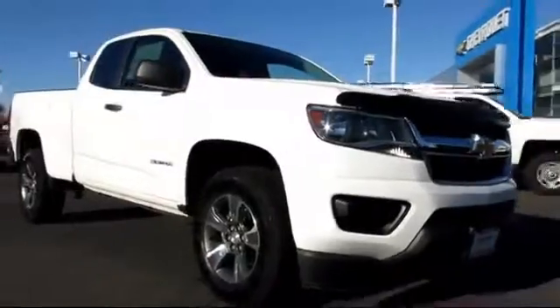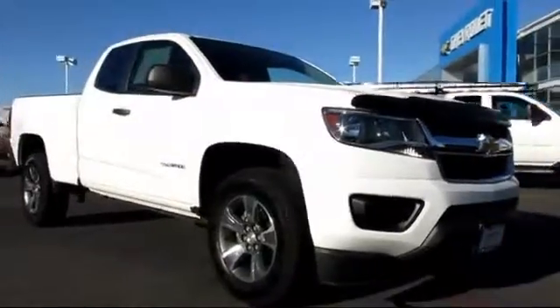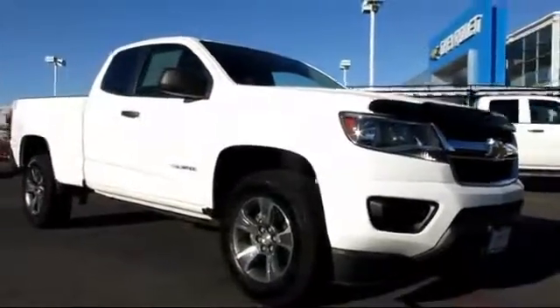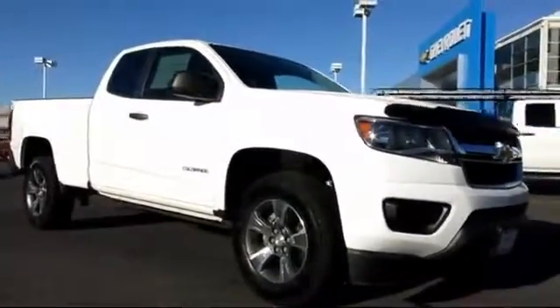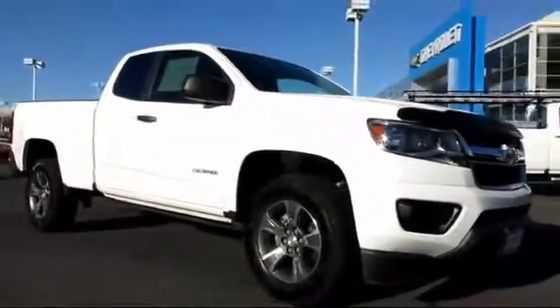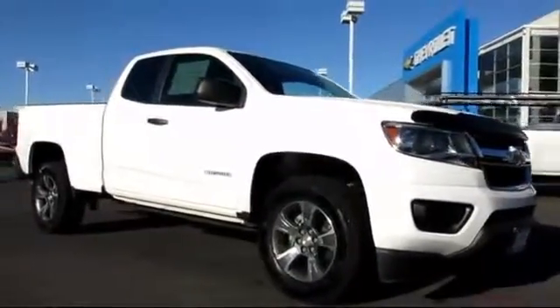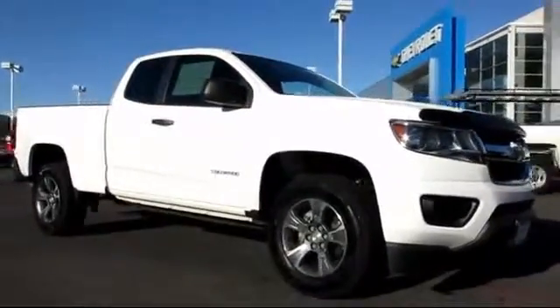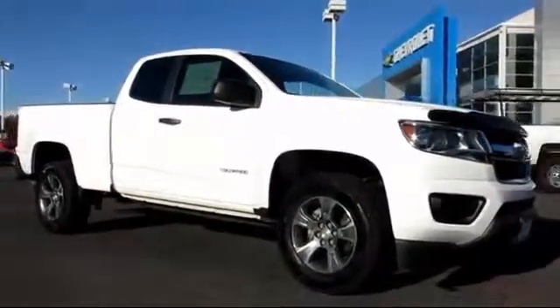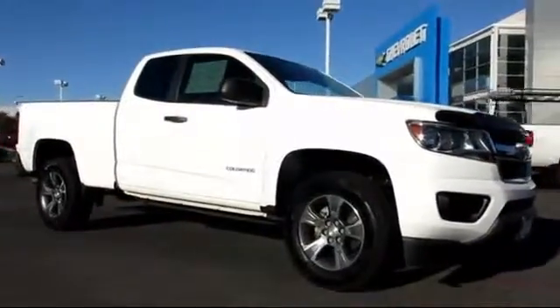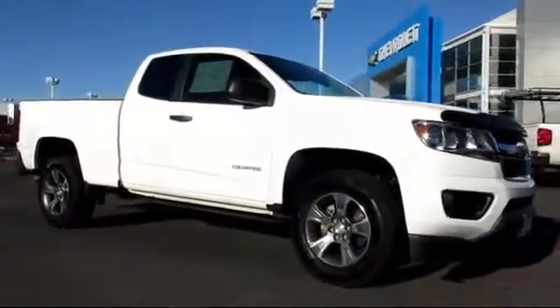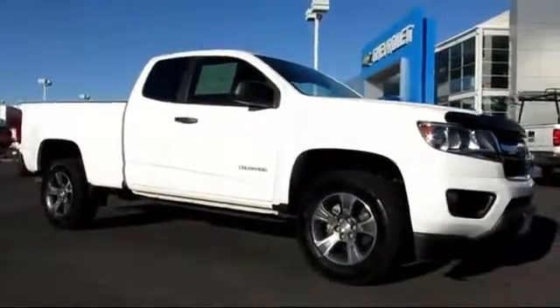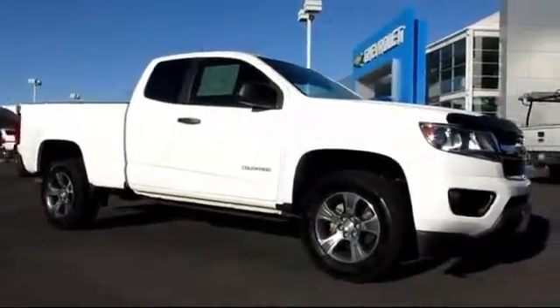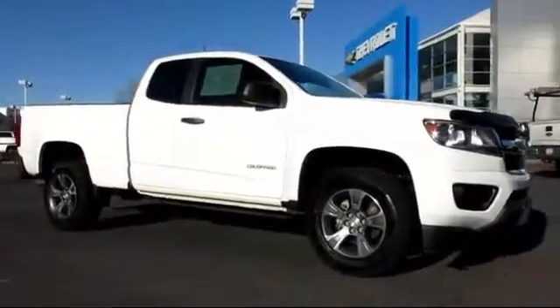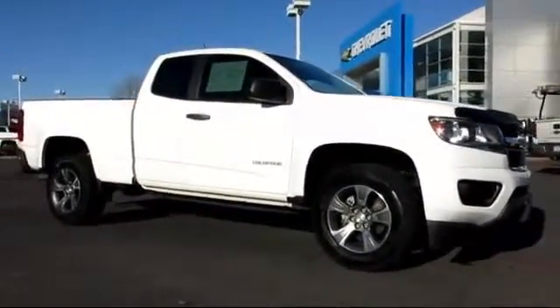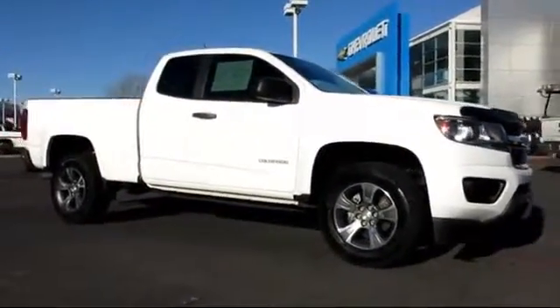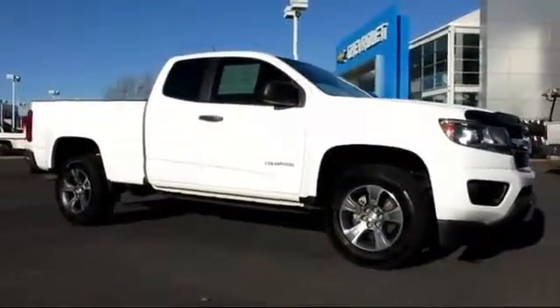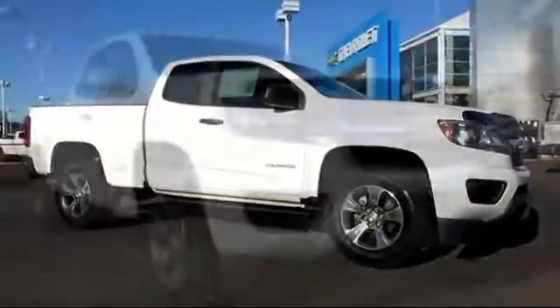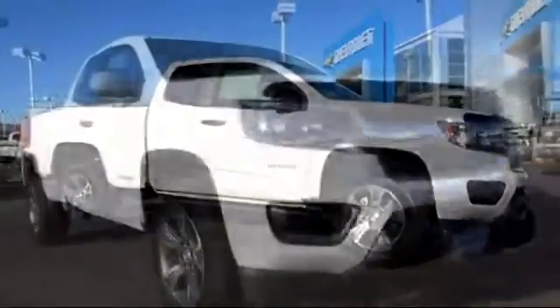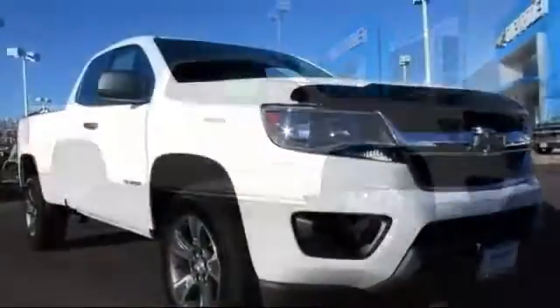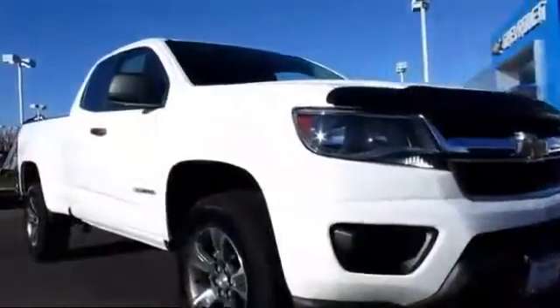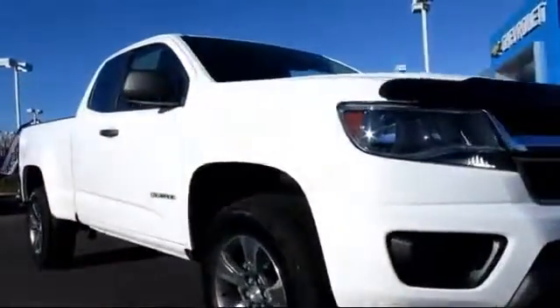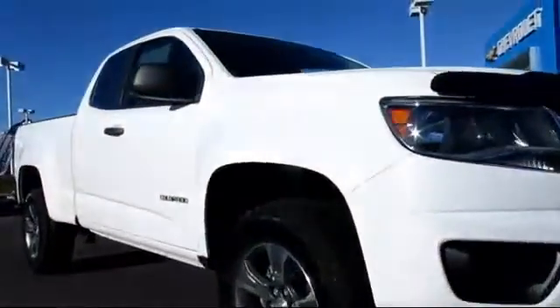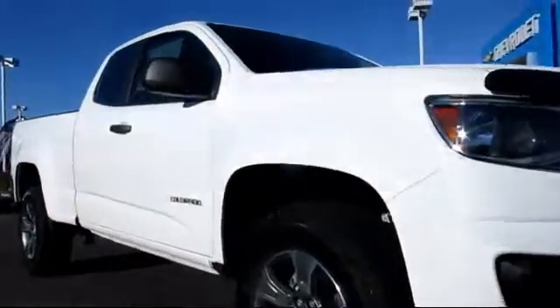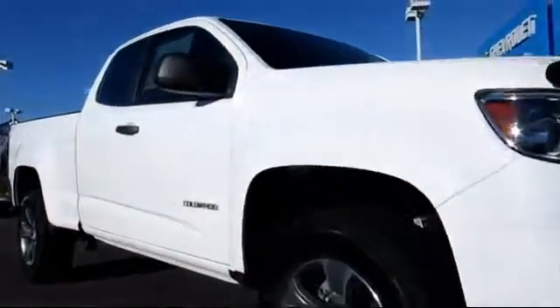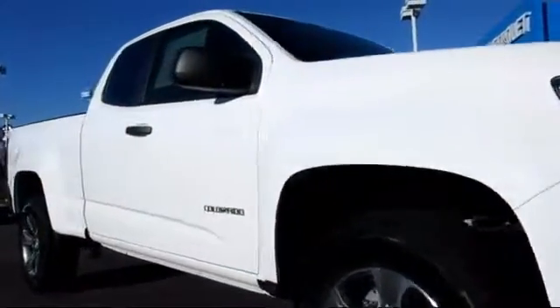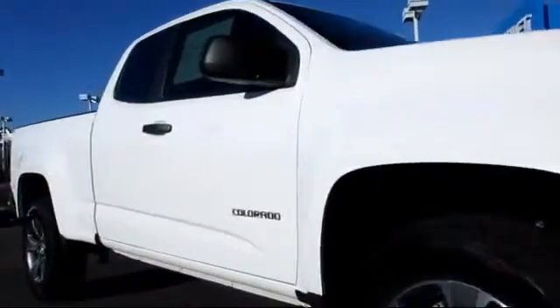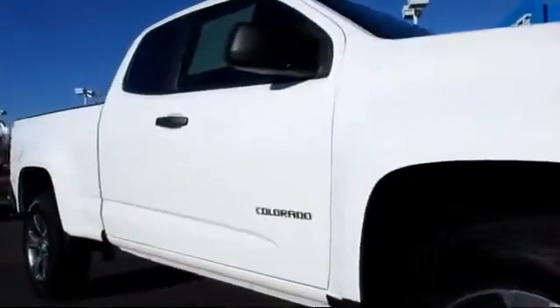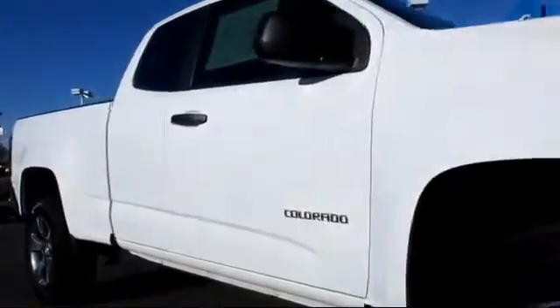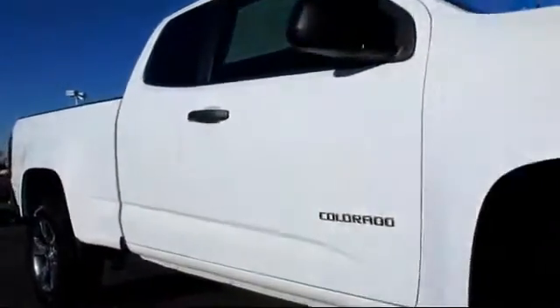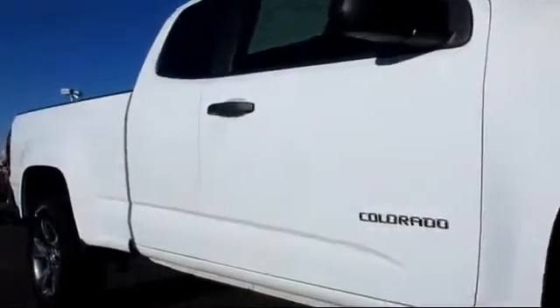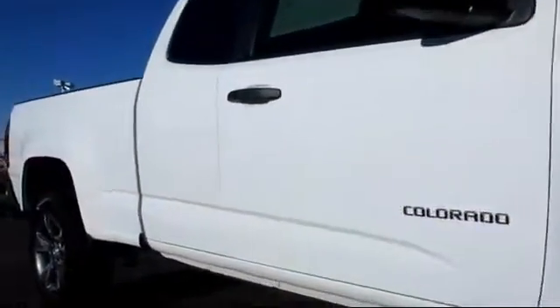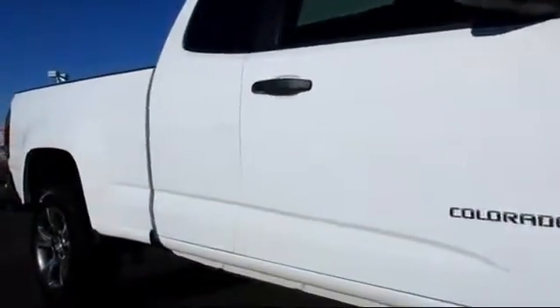It comes equipped with privacy glass, tow package, a backup camera, premium wheels, air conditioning, and traction control.